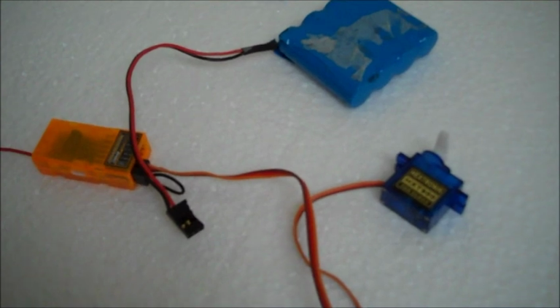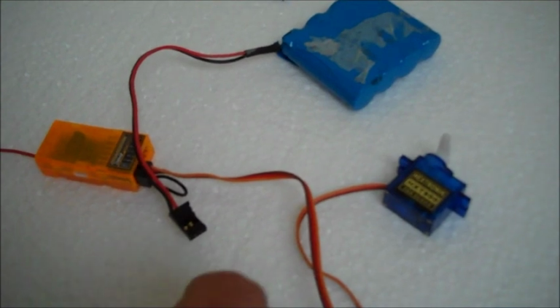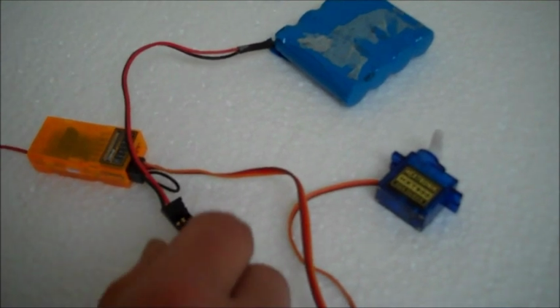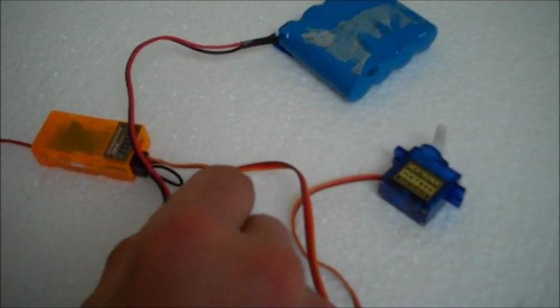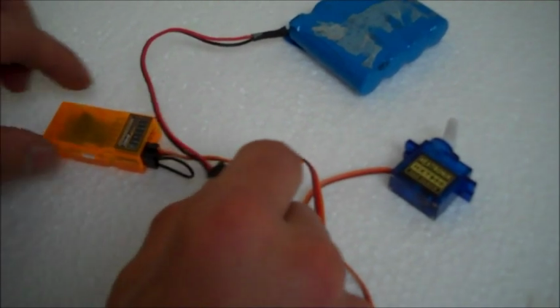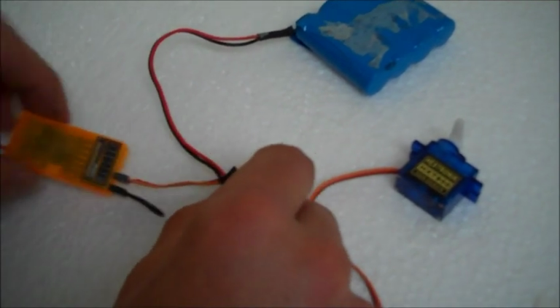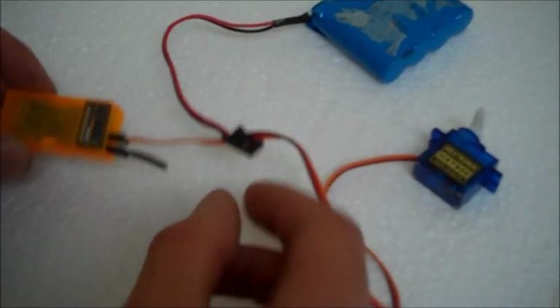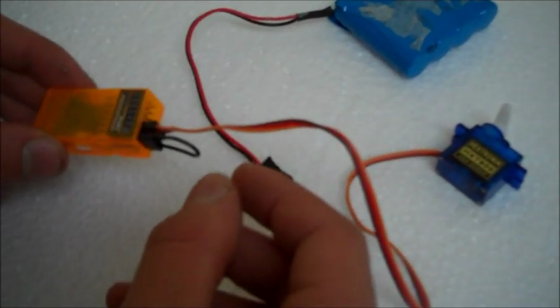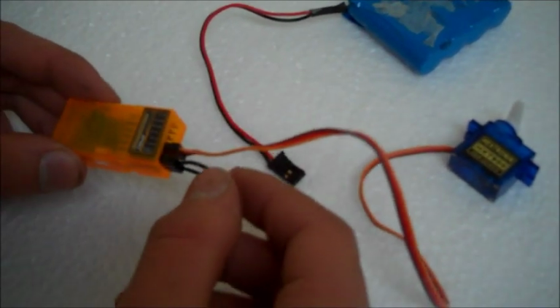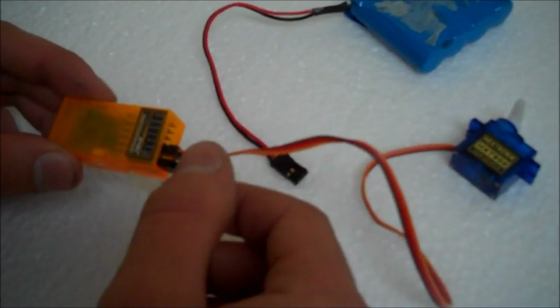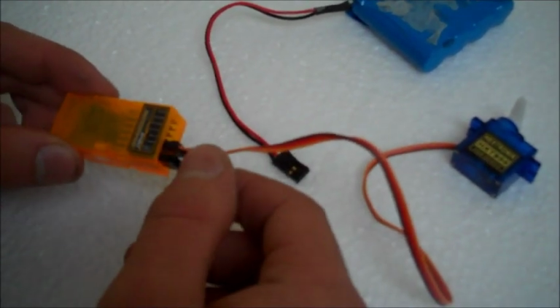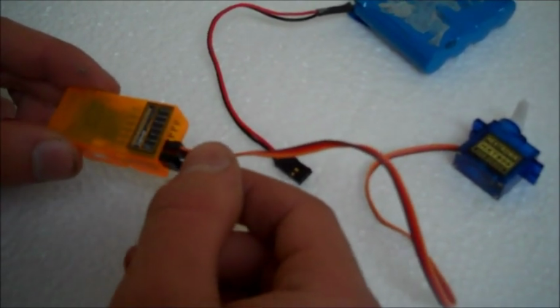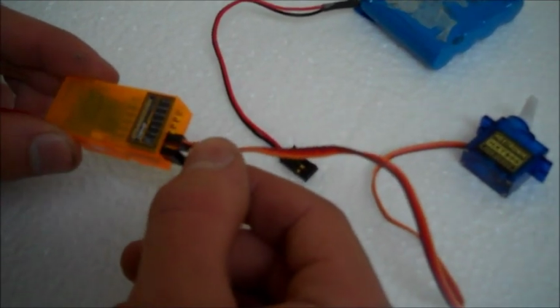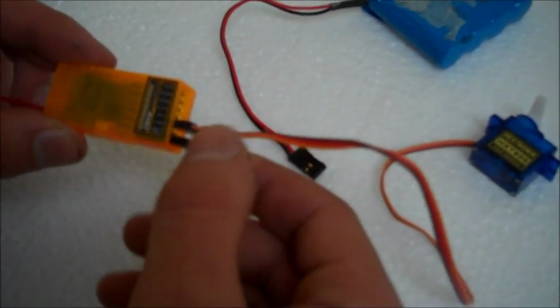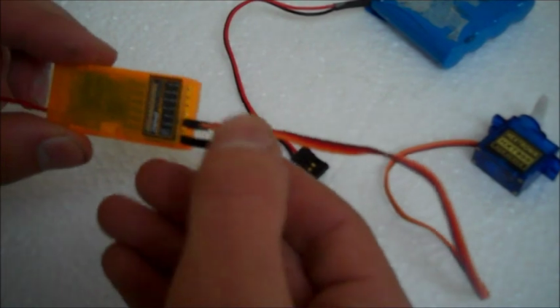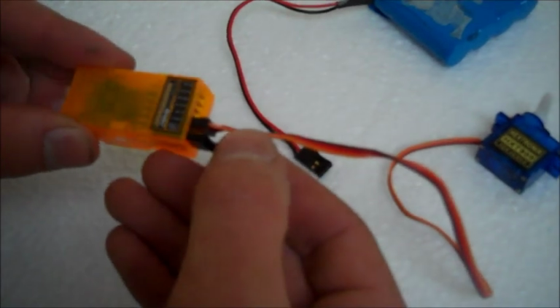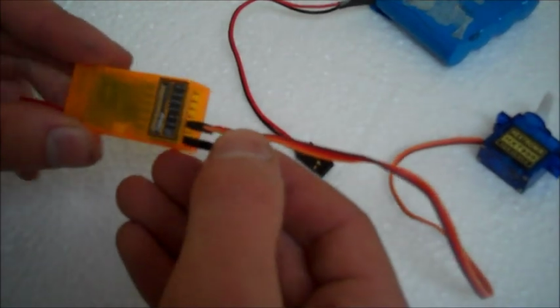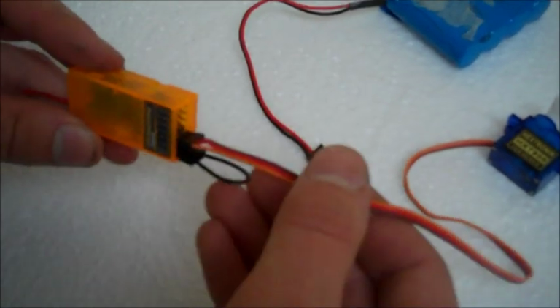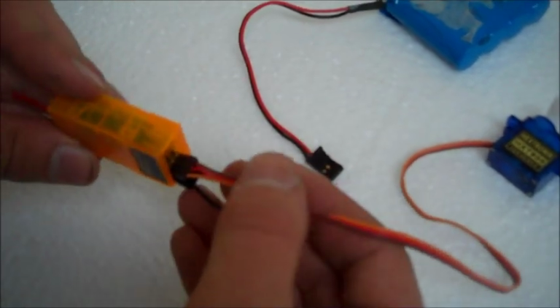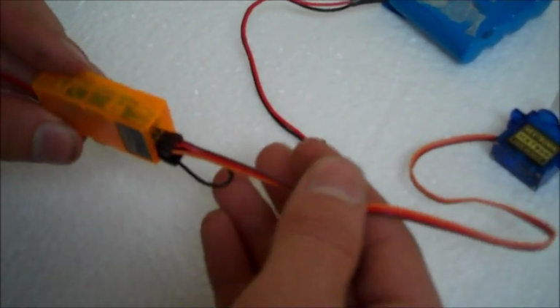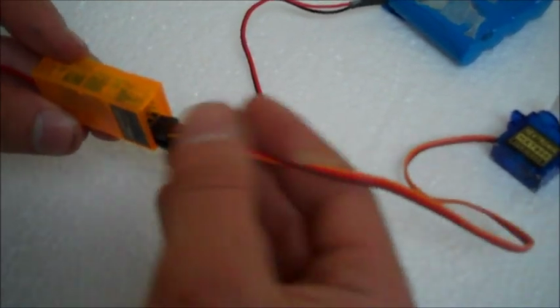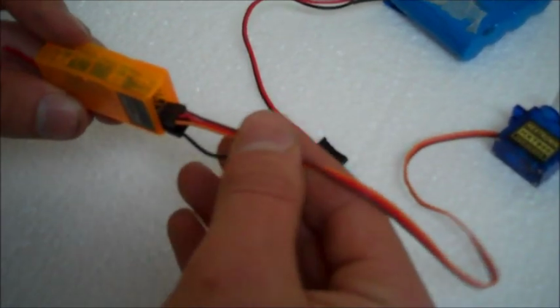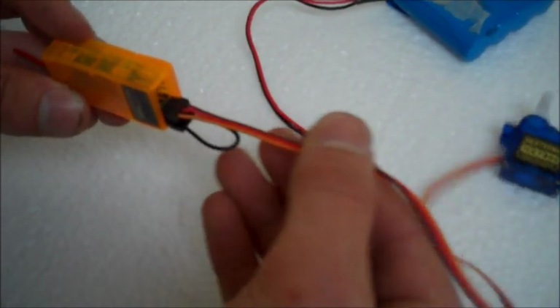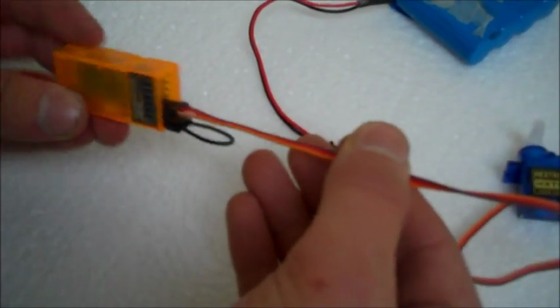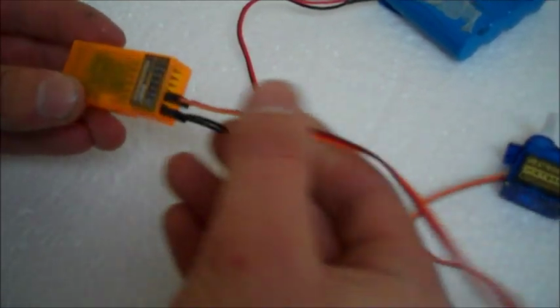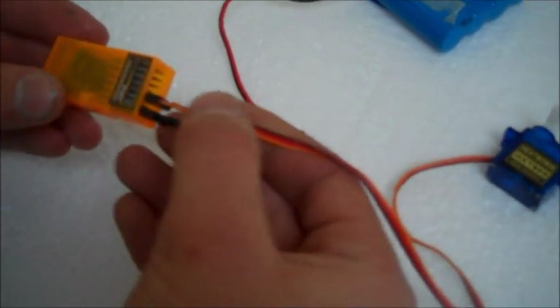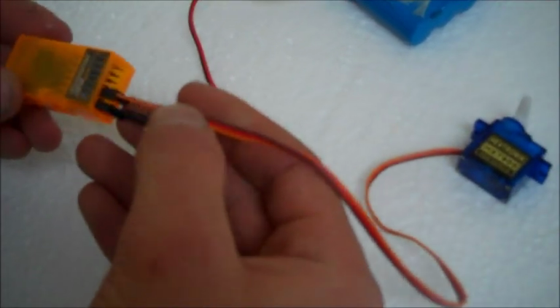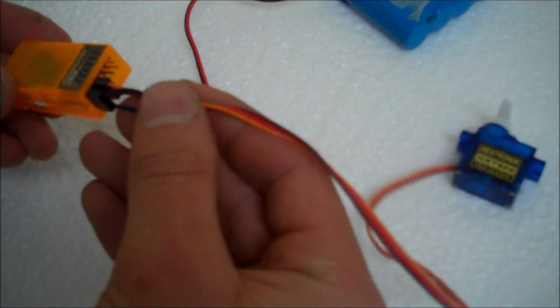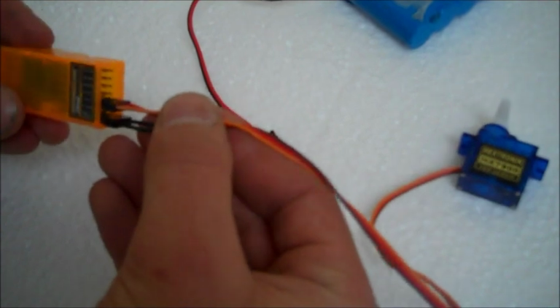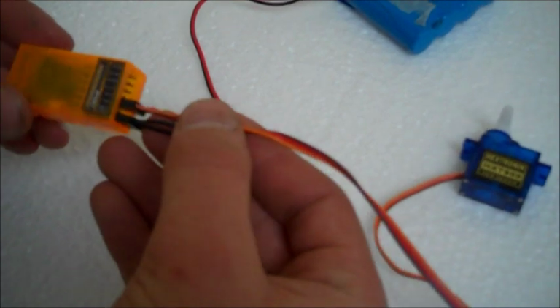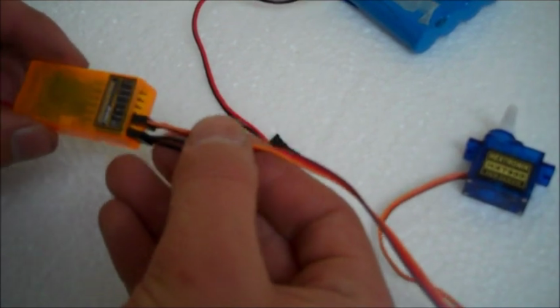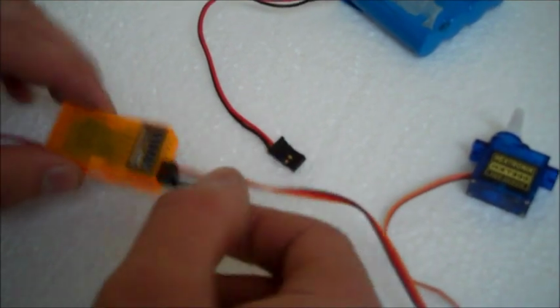First of all, you need to make sure you've got your bind plug in the bind port in the receiver. I just tend to use a servo, just so I know when it's bound properly.